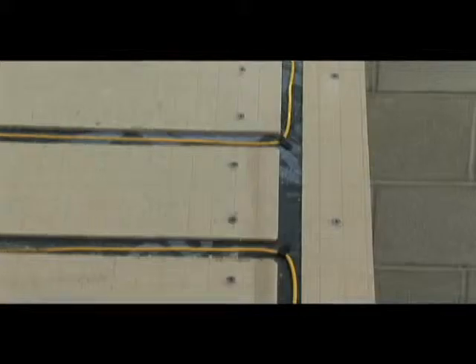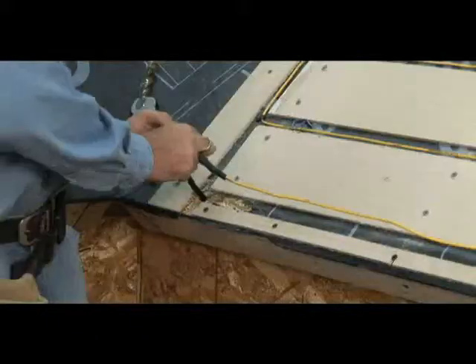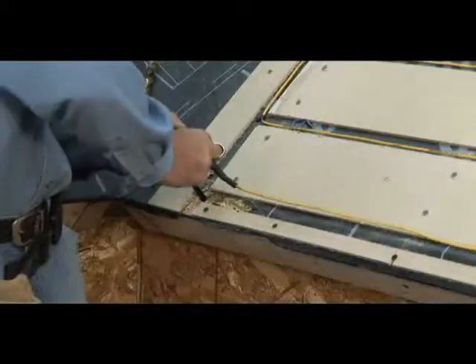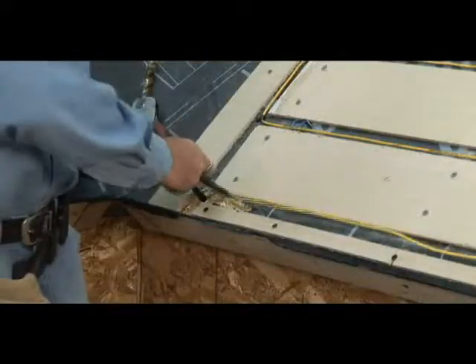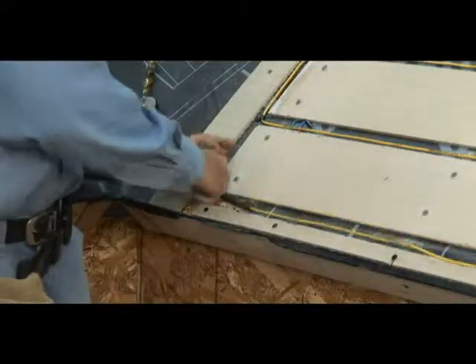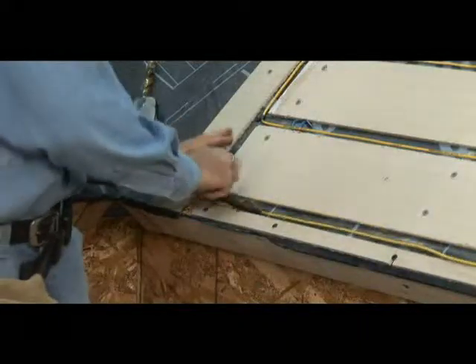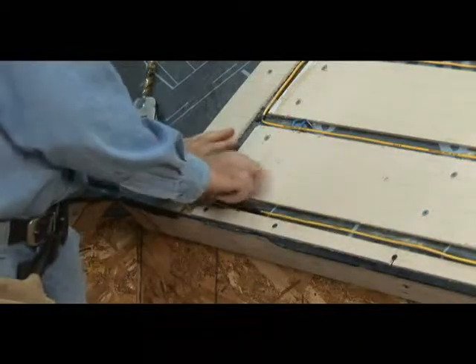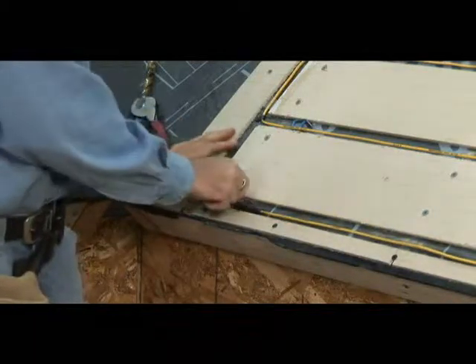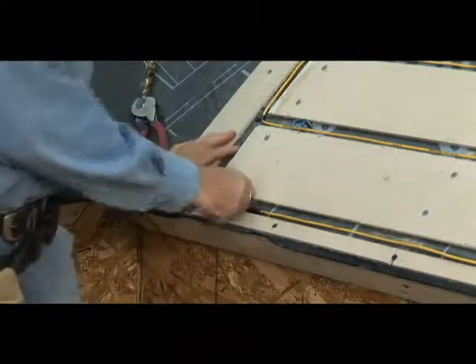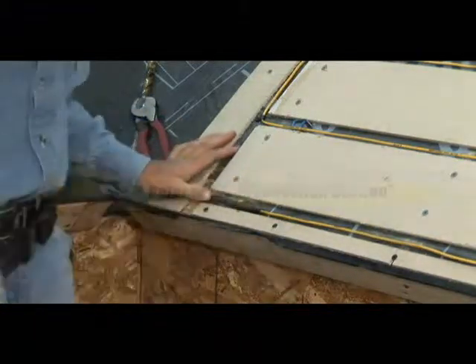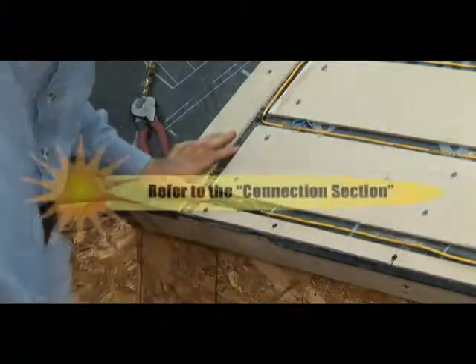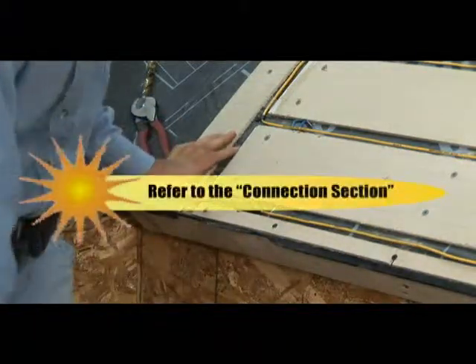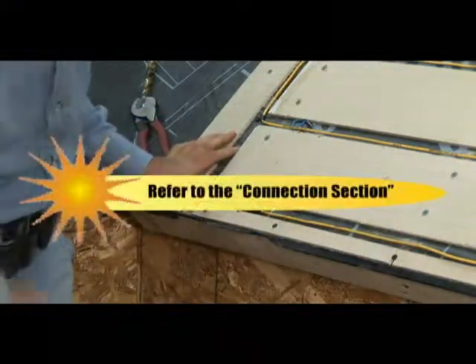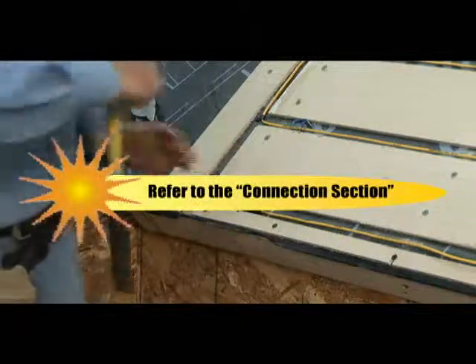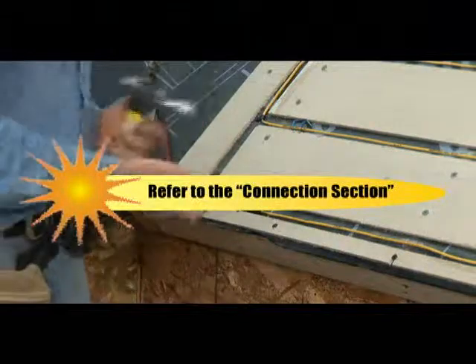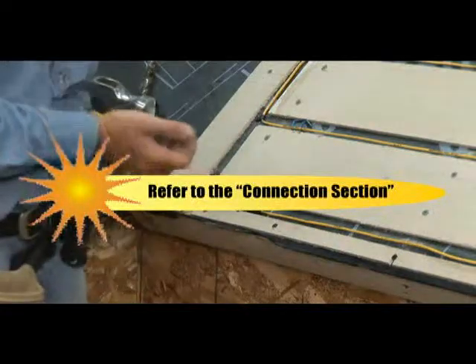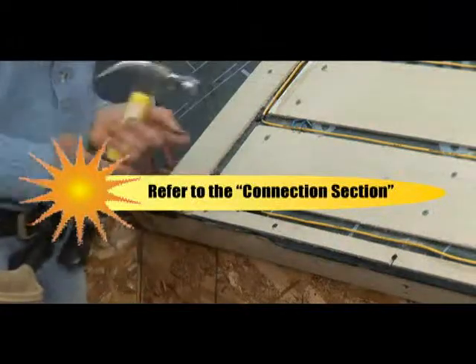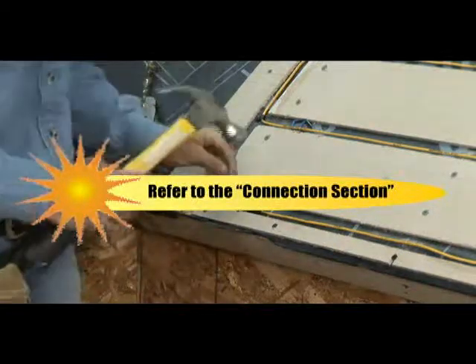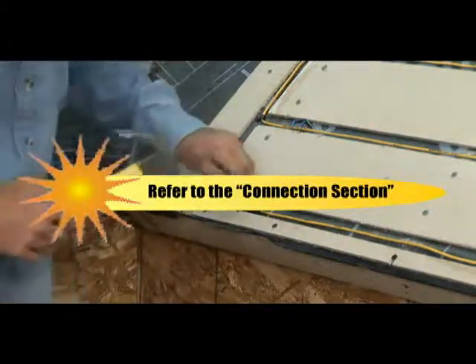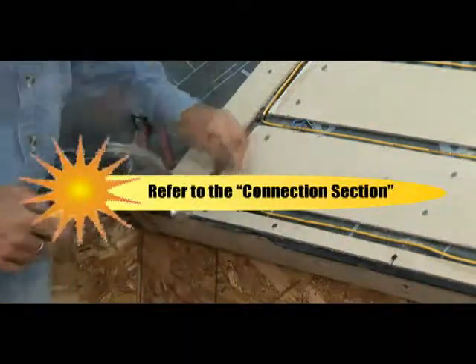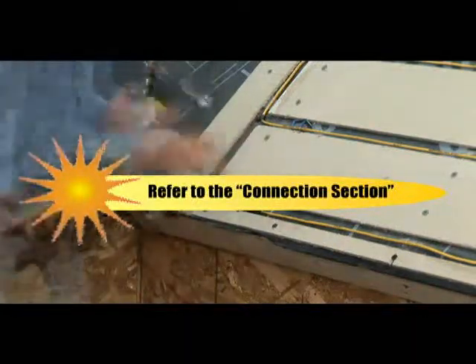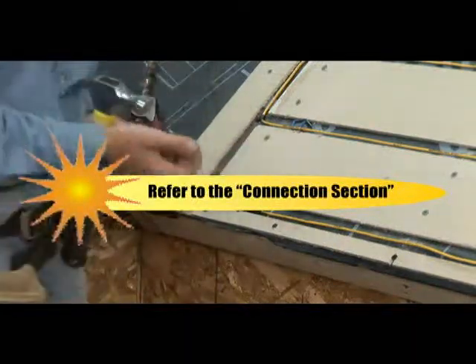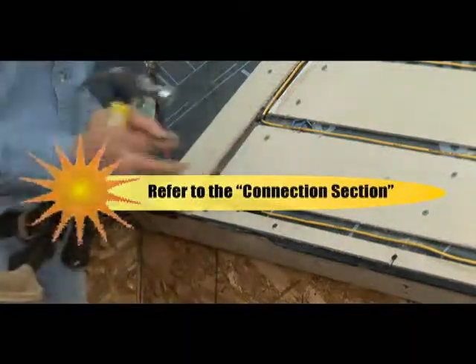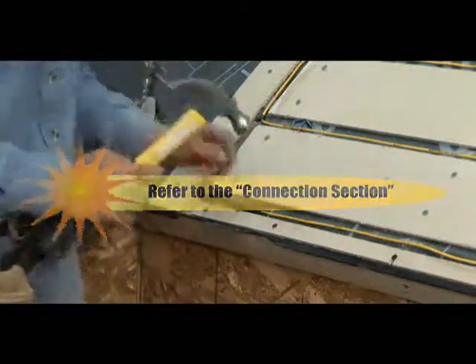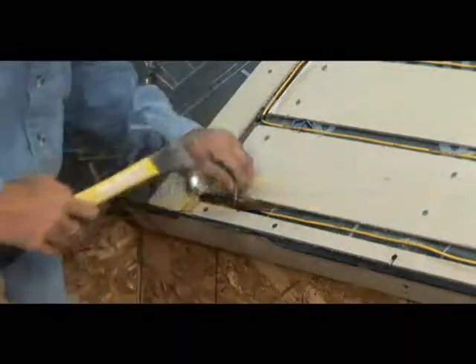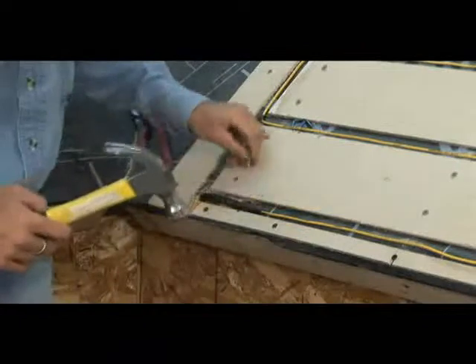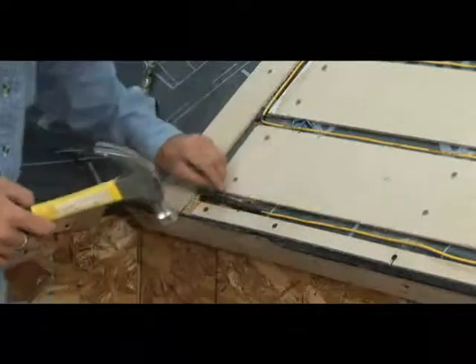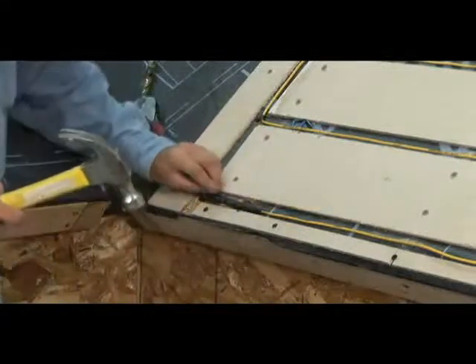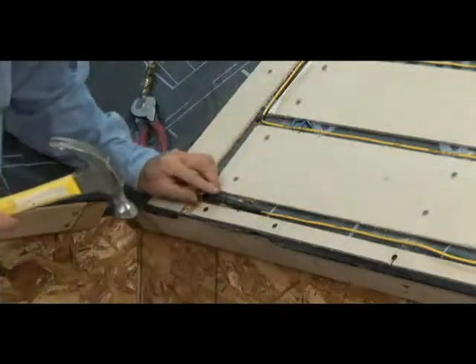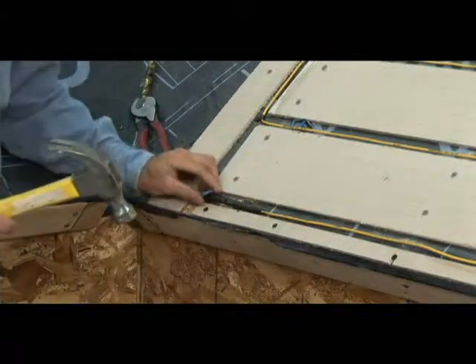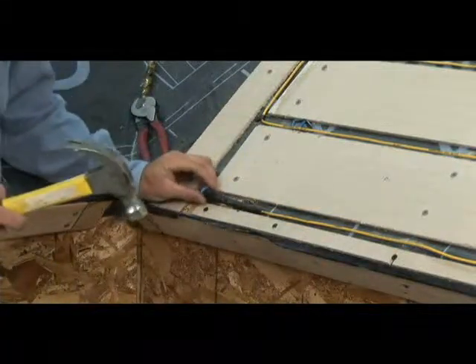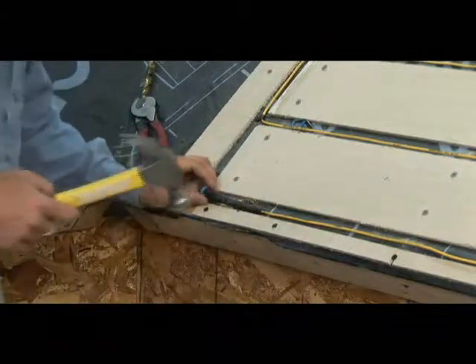With the tuff cable installed and length verified, make the final connection between the tuff cable and the second cold lead. Please refer to the connection section. After making the connection, attach it securely to the roof.